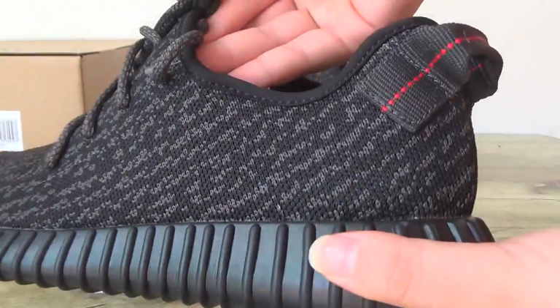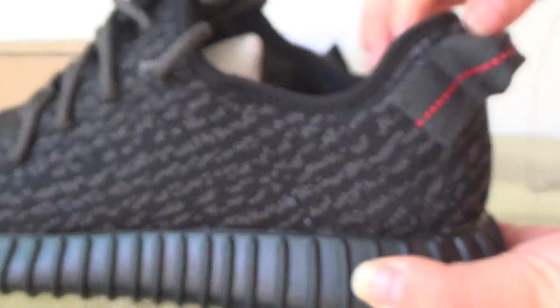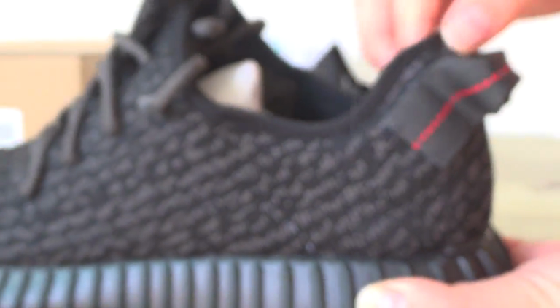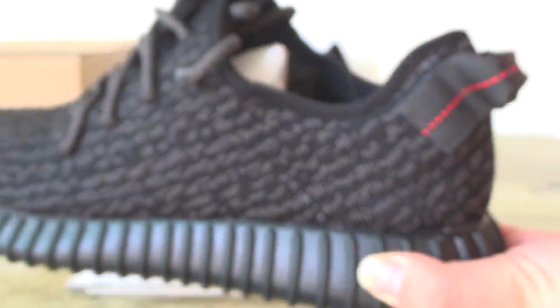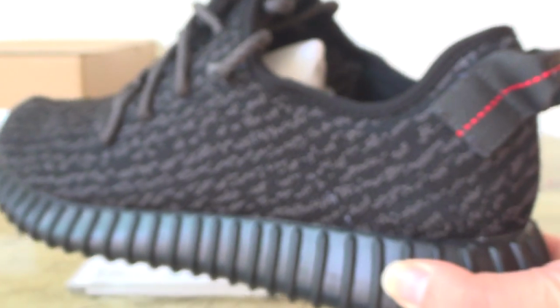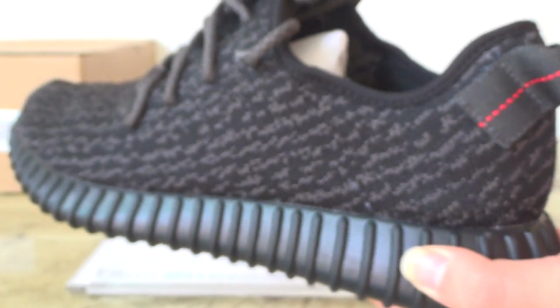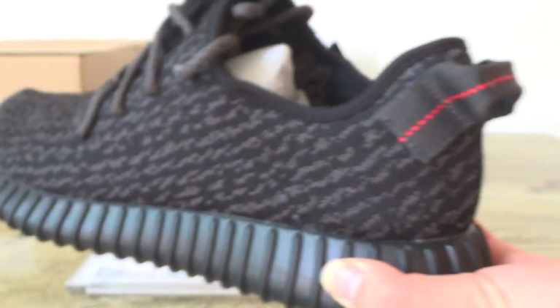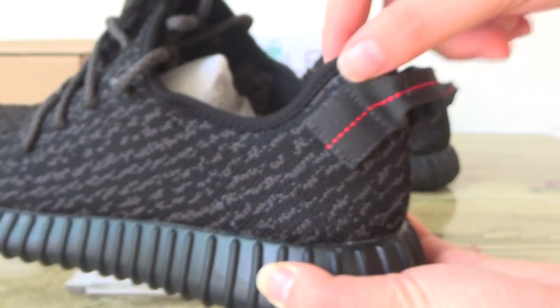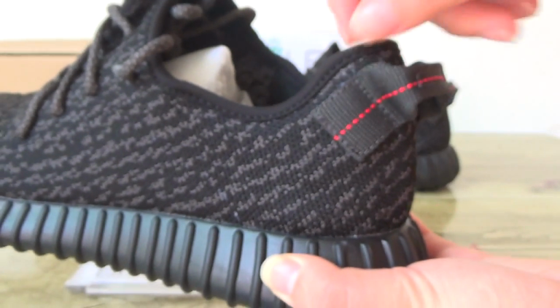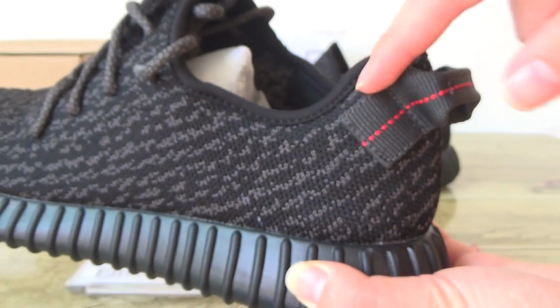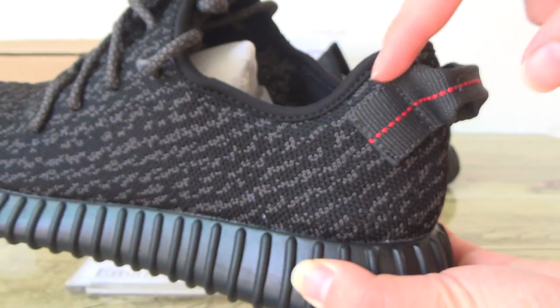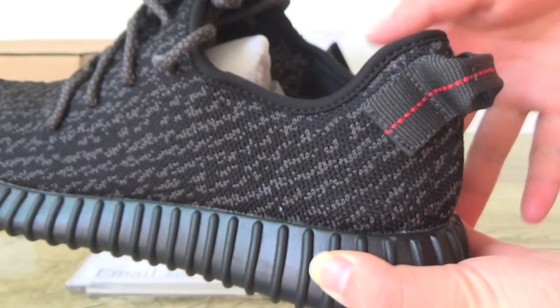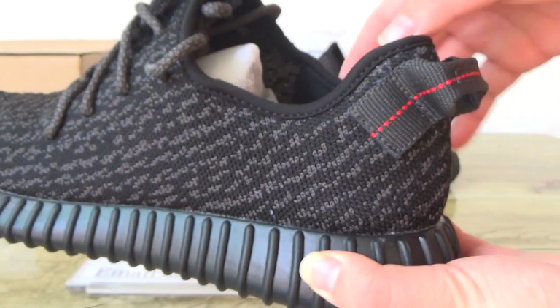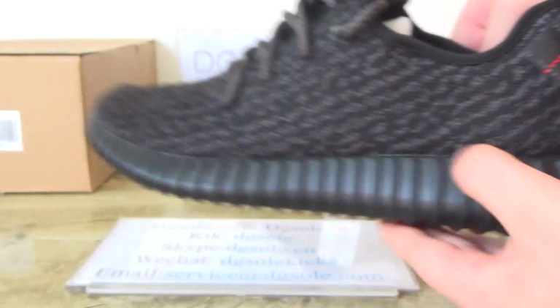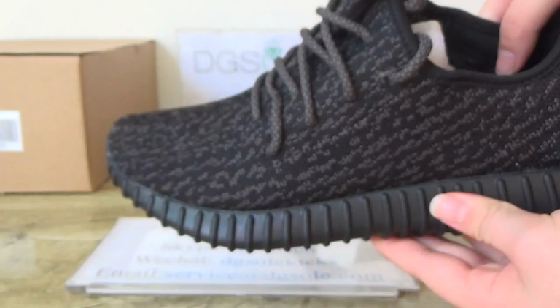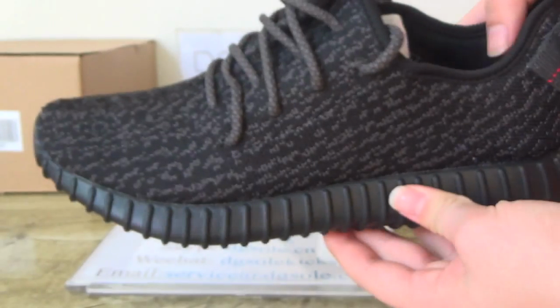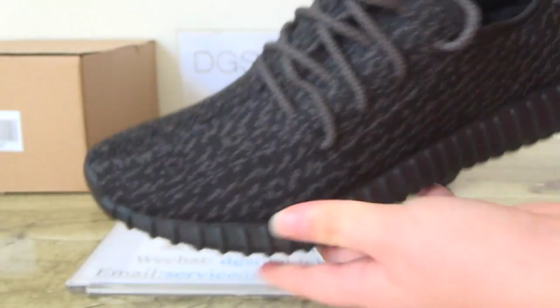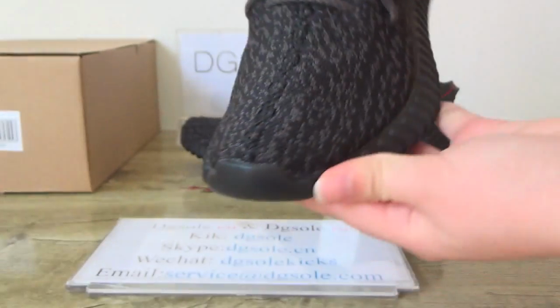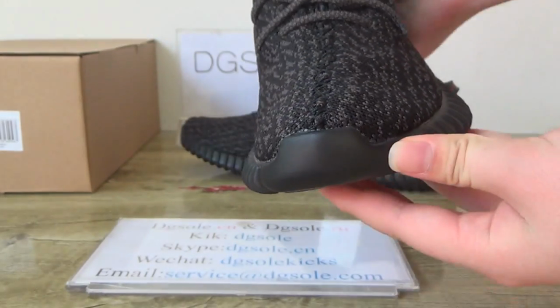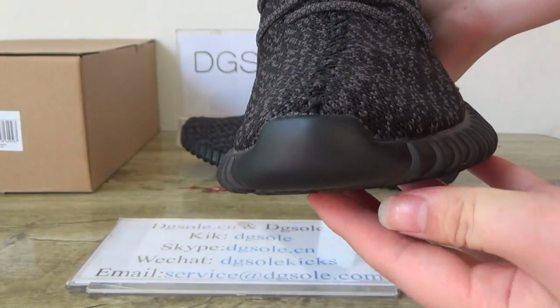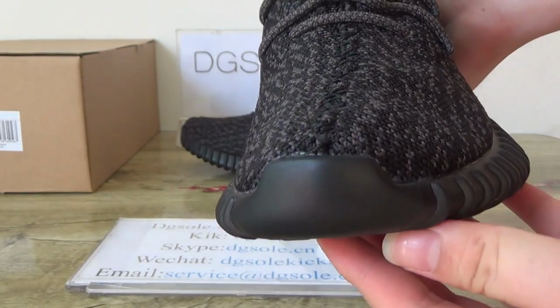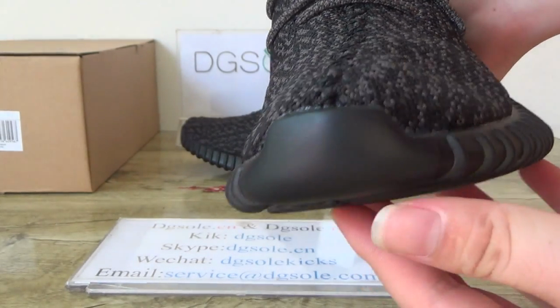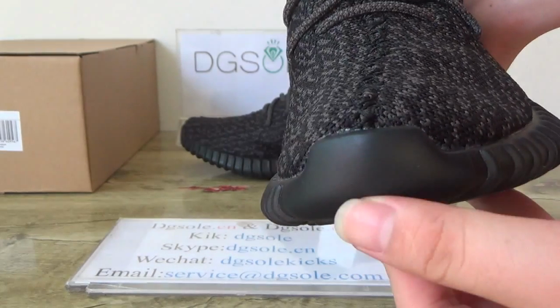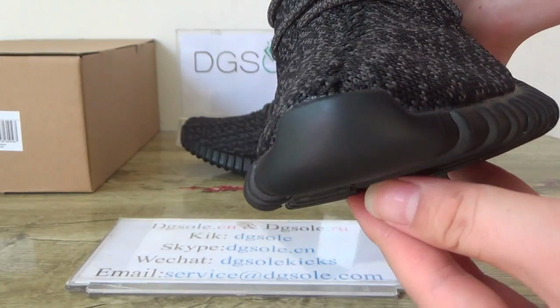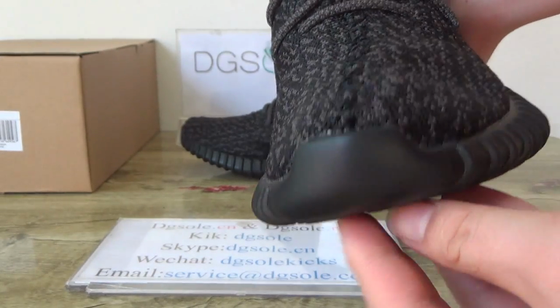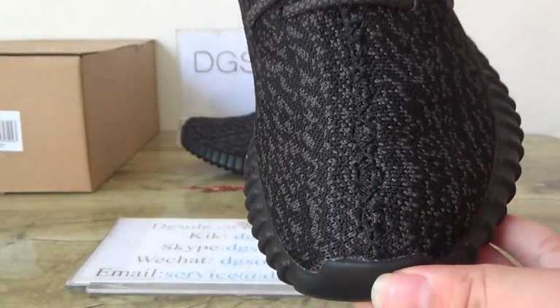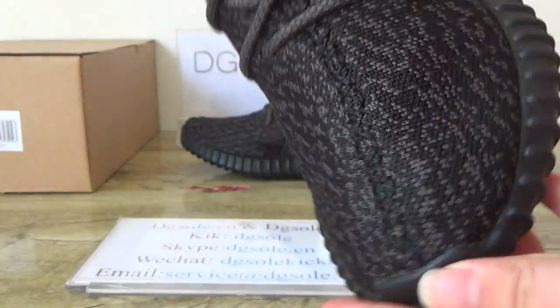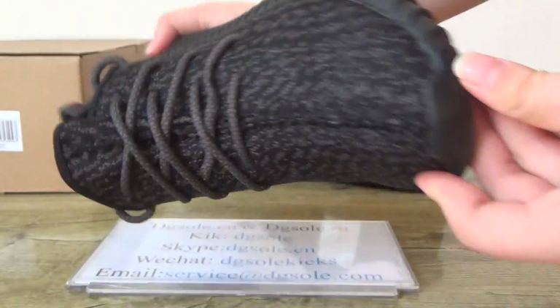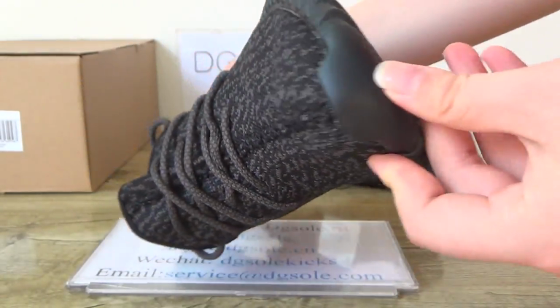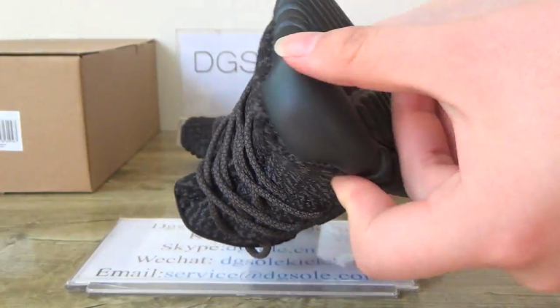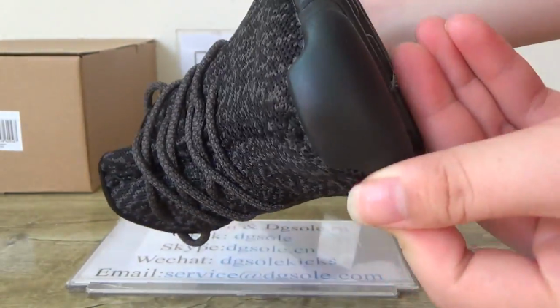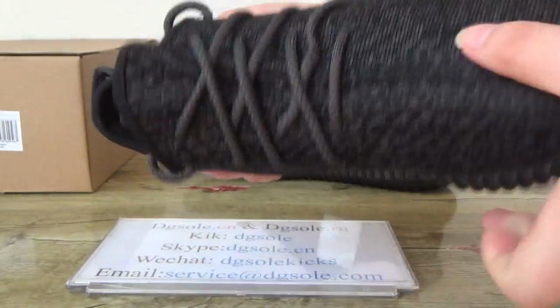And here the pull tab is close, it is very close to here. And also turn to the toe box here. Very good quality.